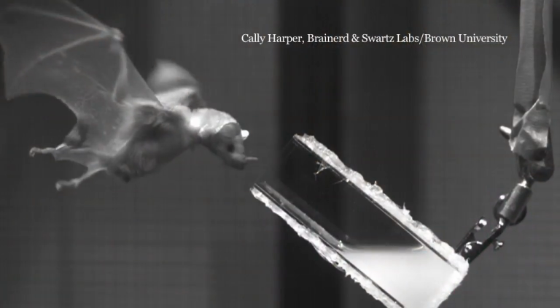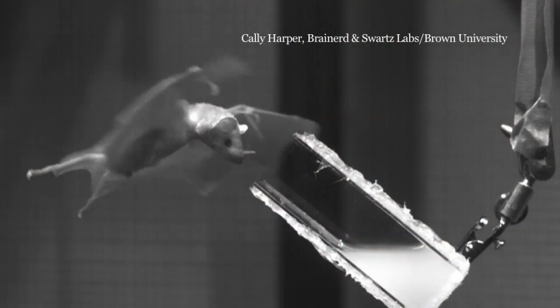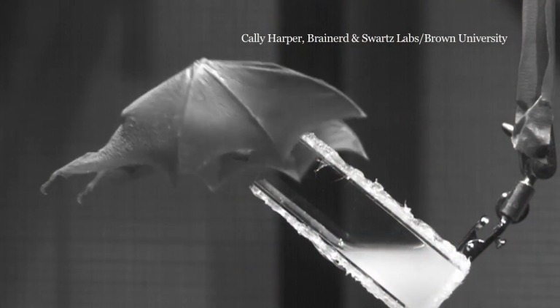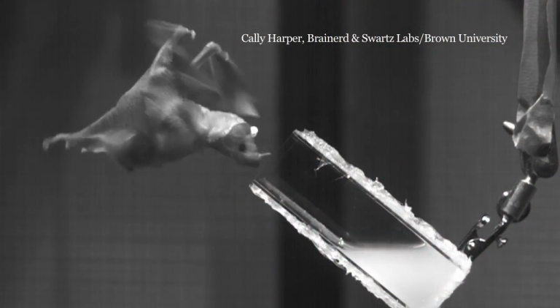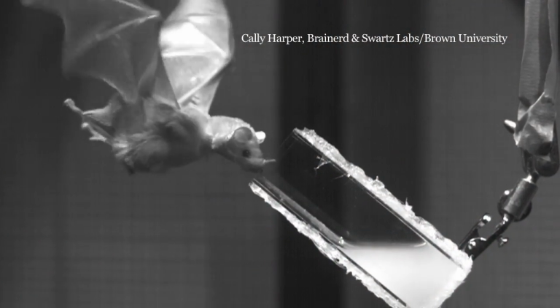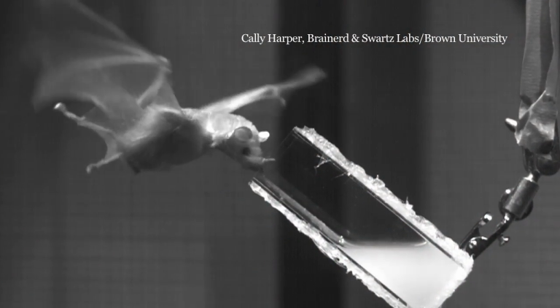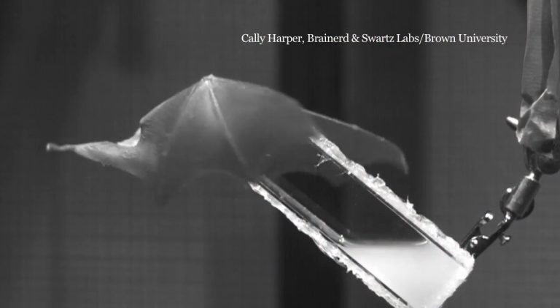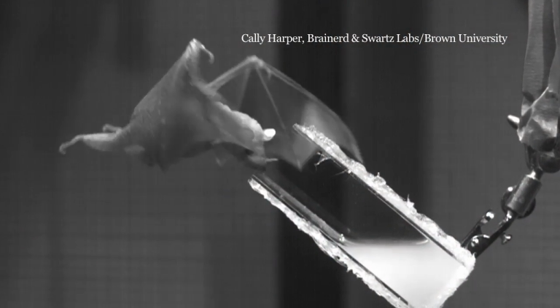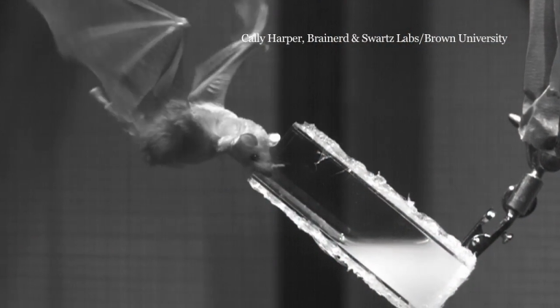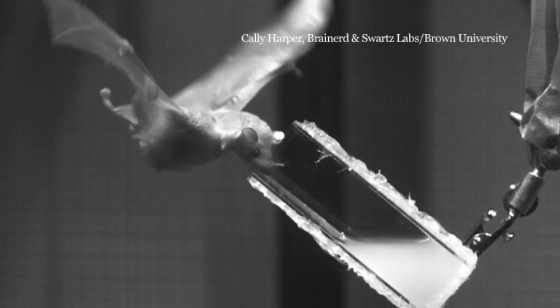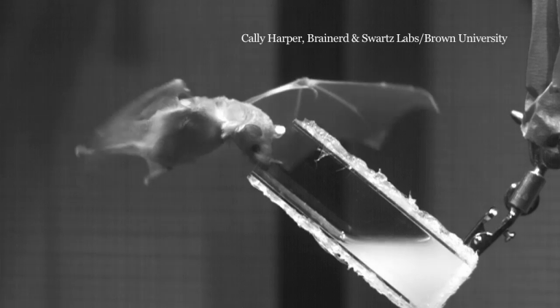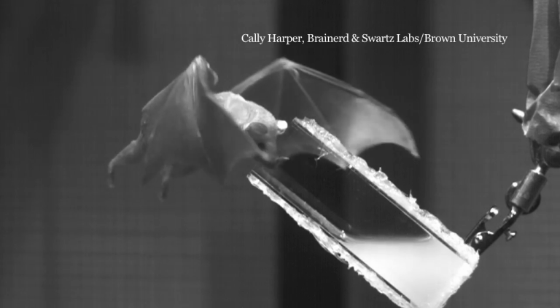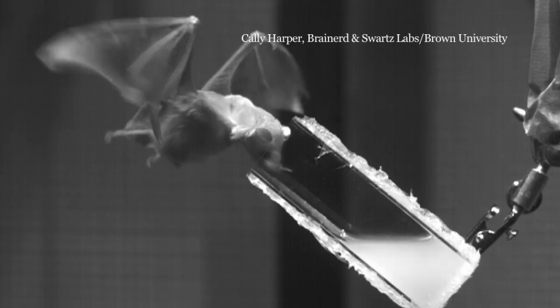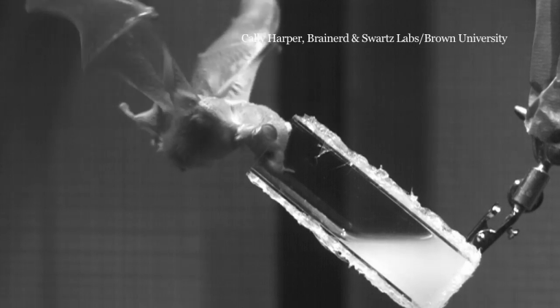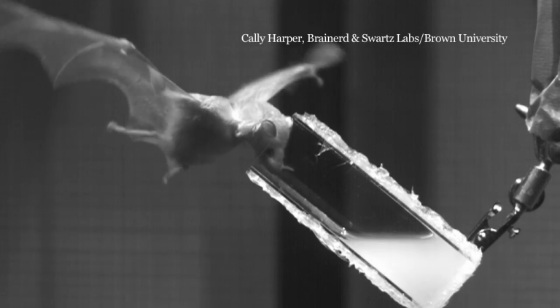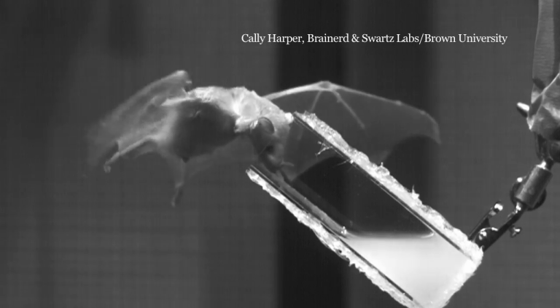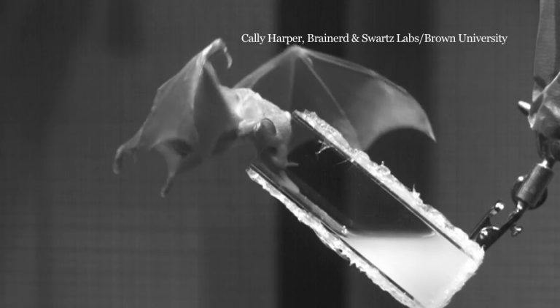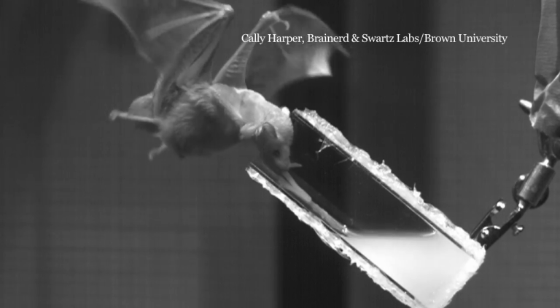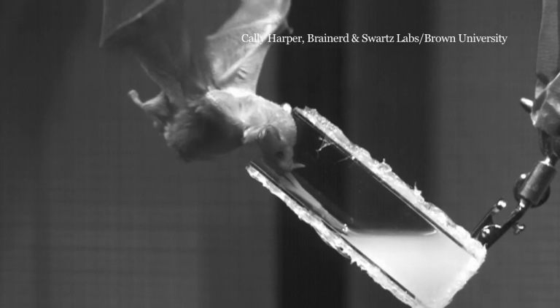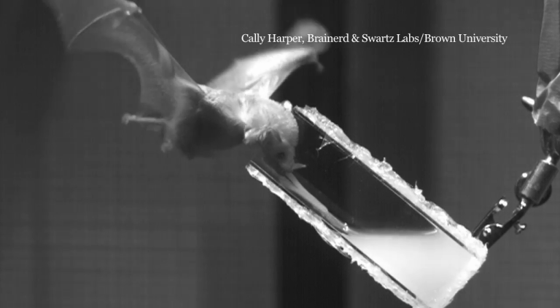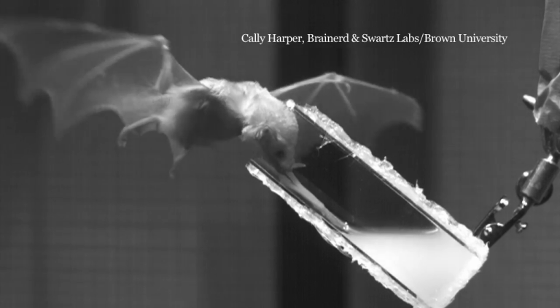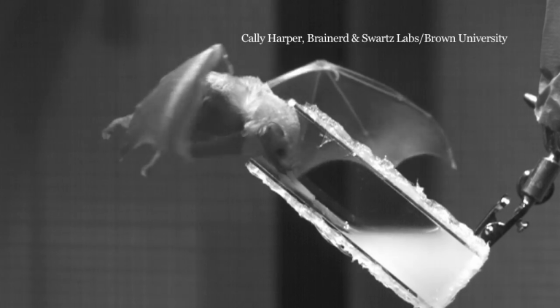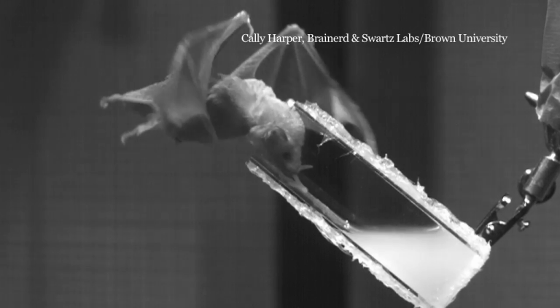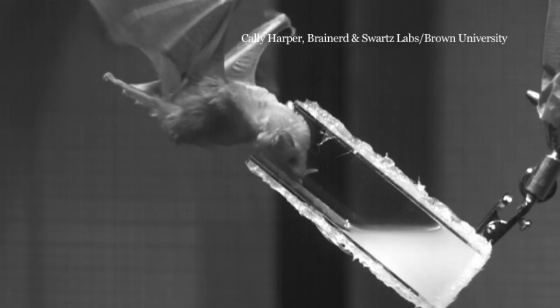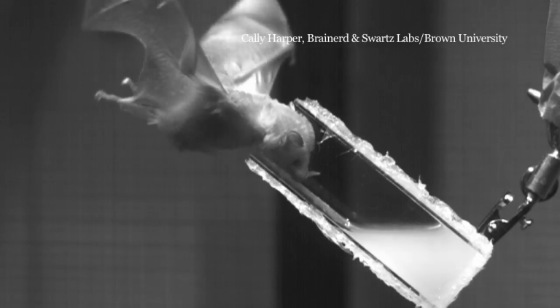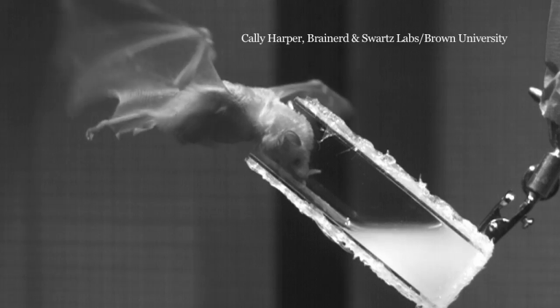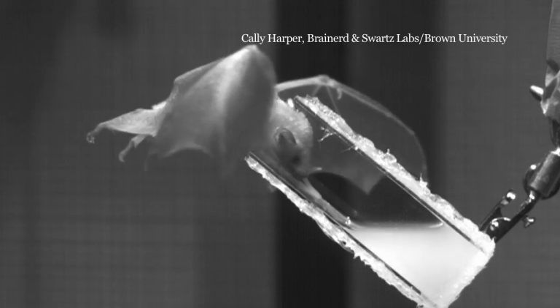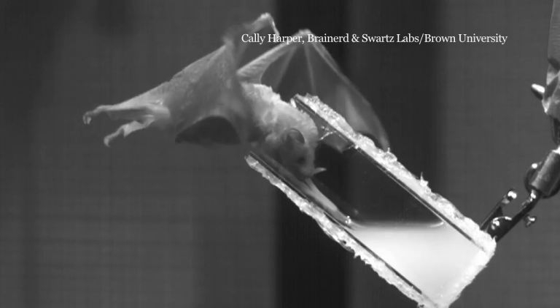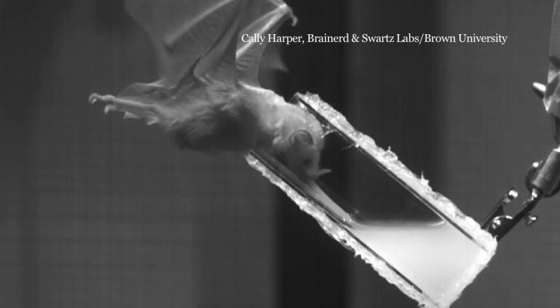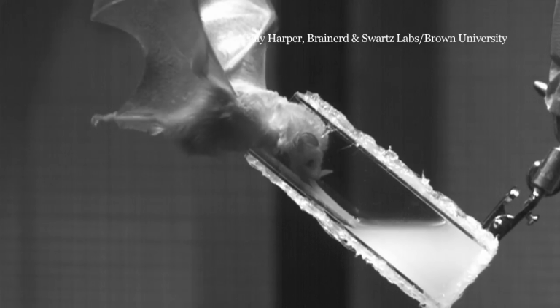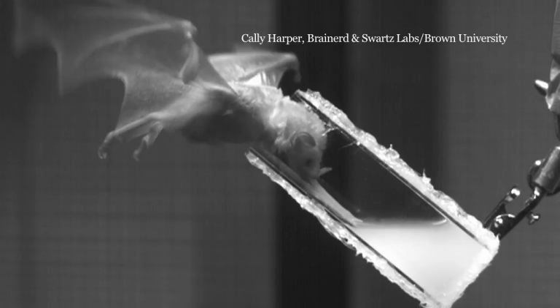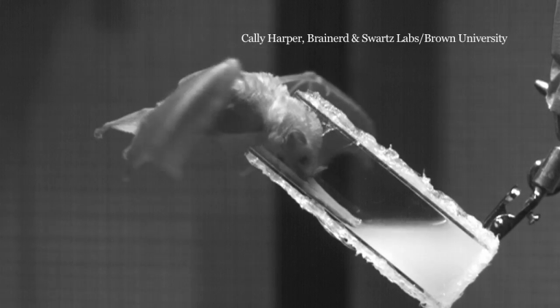It costs a lot of energy for bats to hover in front of flowers, so they have to collect as much nectar as possible in a short amount of time. Their tongues are very similar to mops.